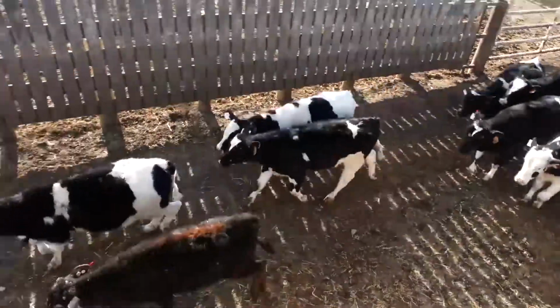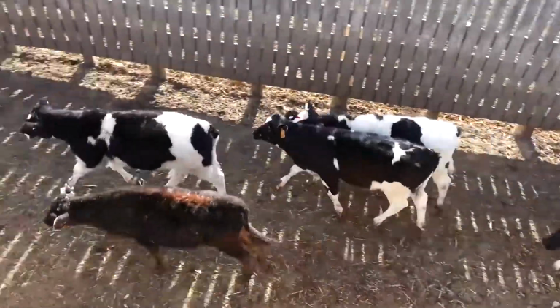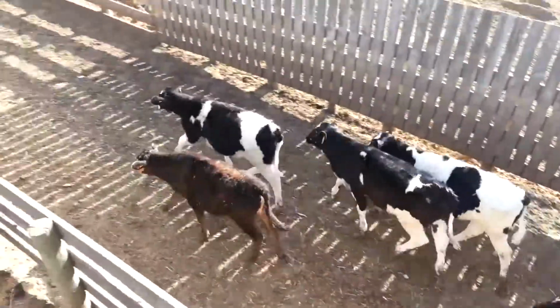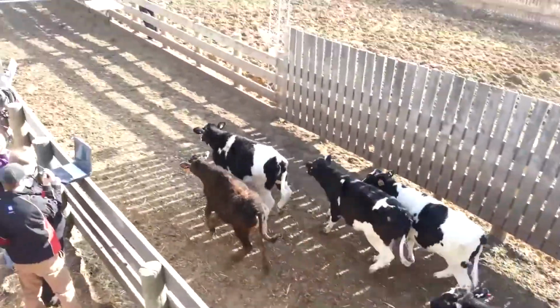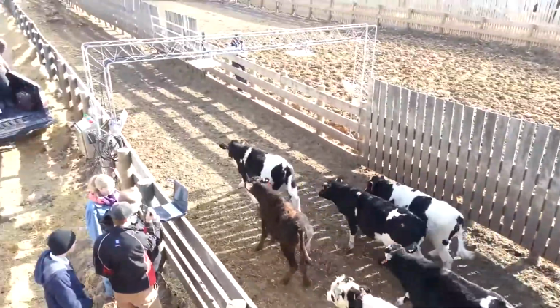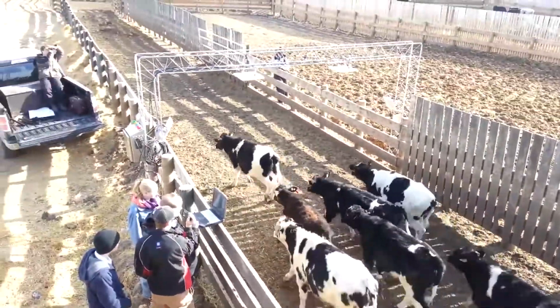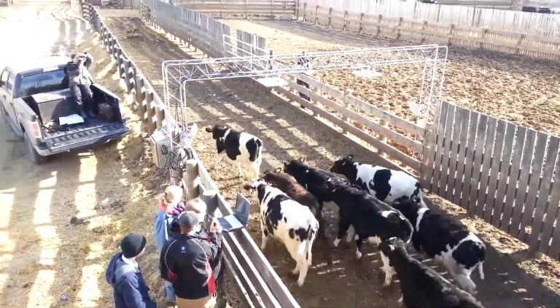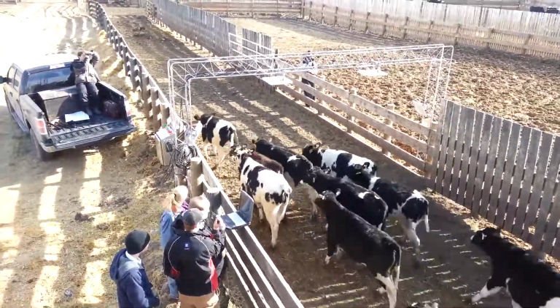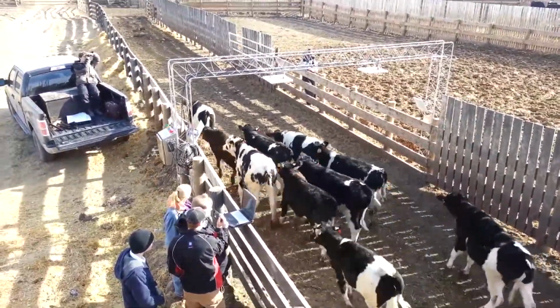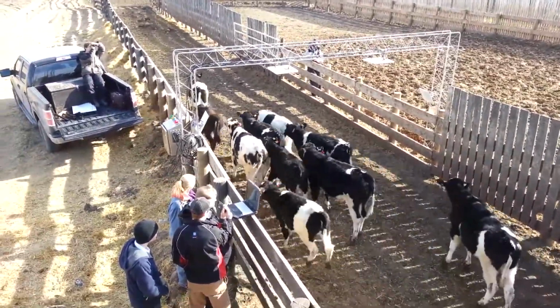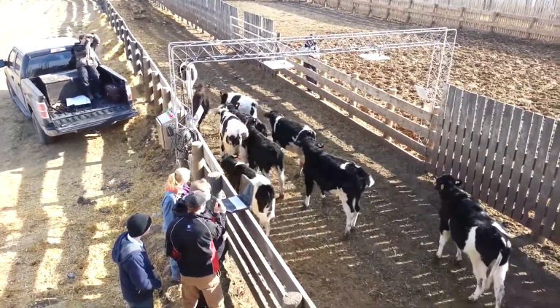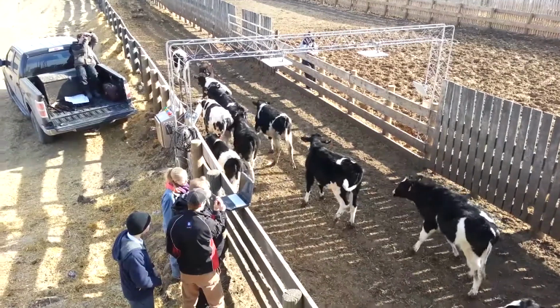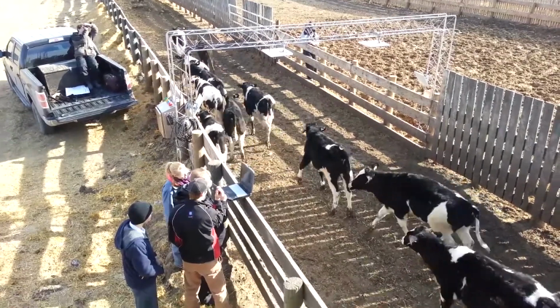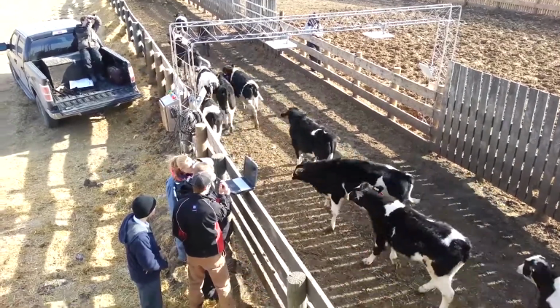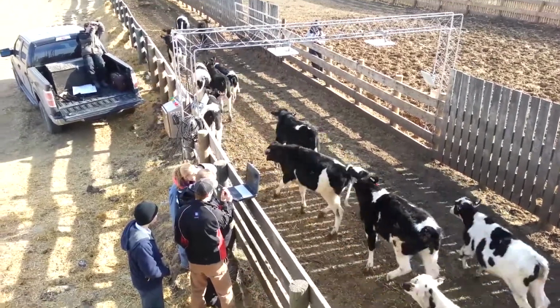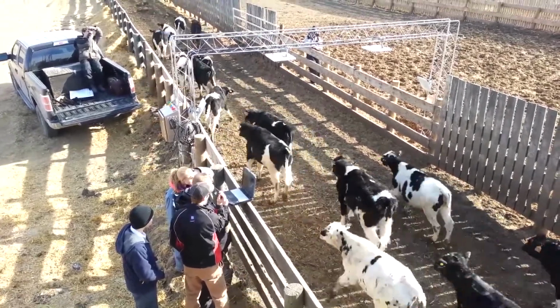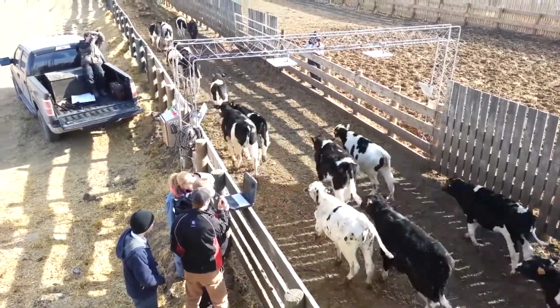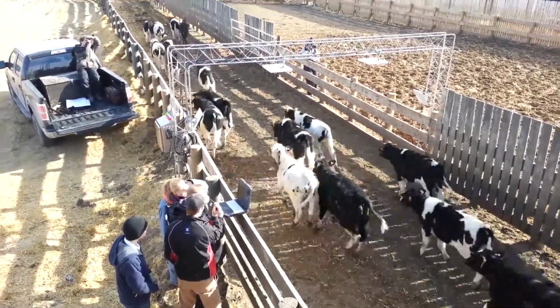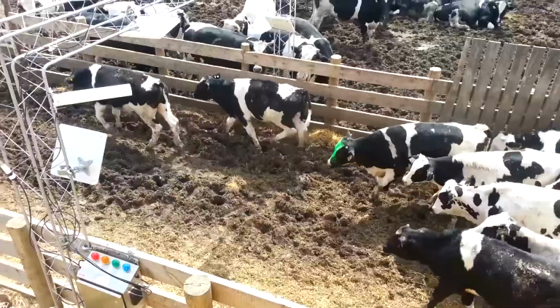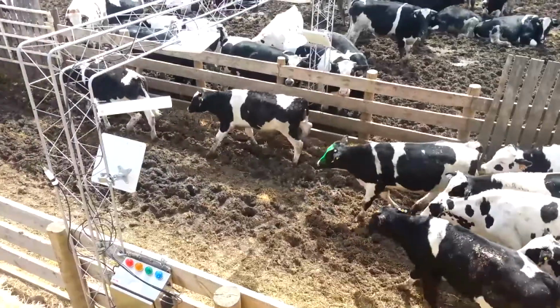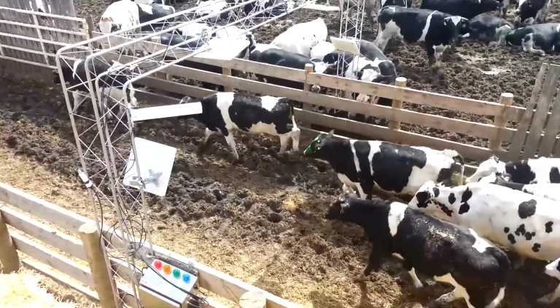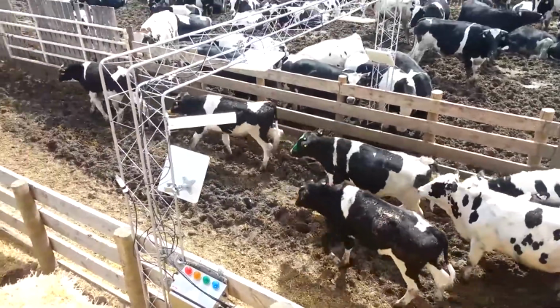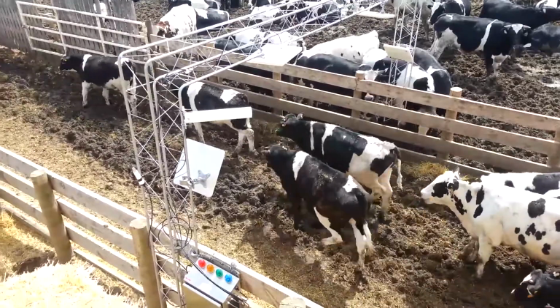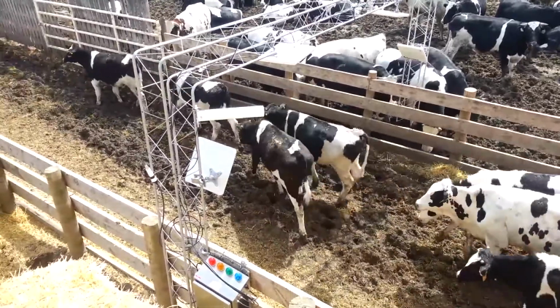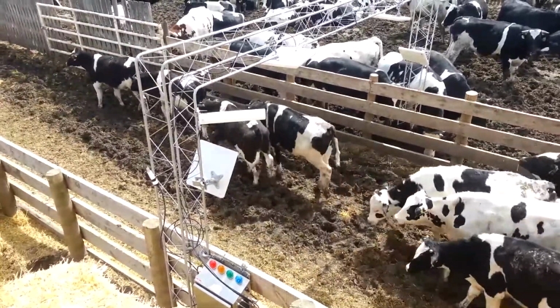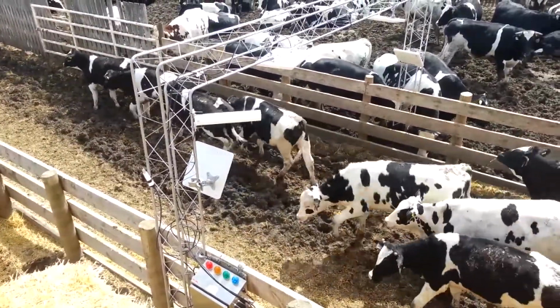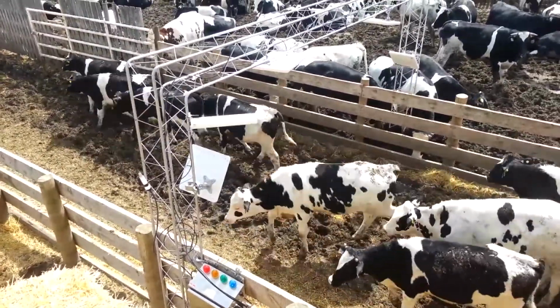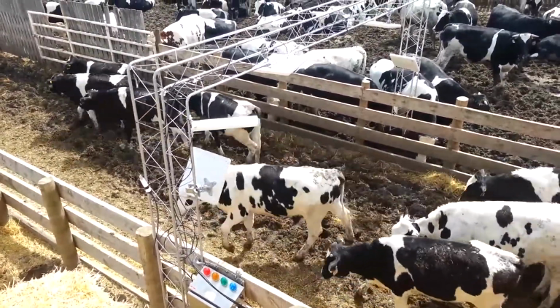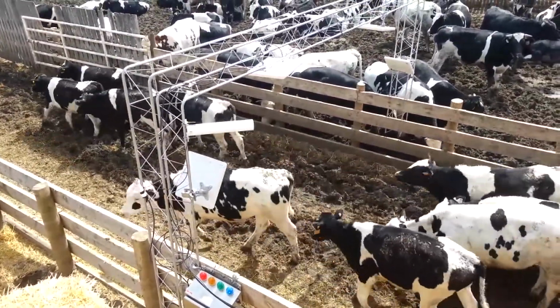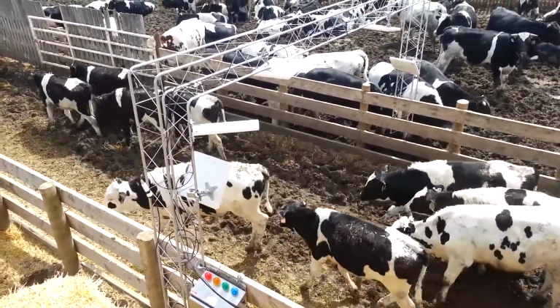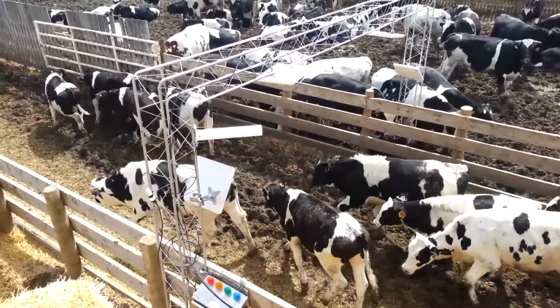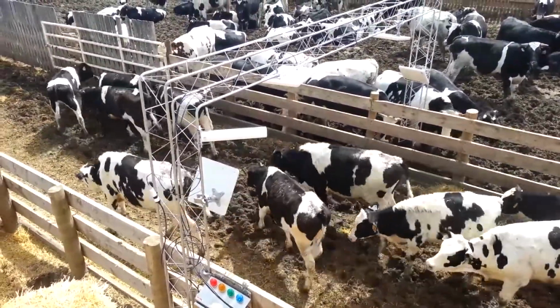Once the tags were applied on site, the Rad Lab ran the animals through alleyways with UHF RFID readers and antennas for high-speed read testing. We applied thousands of tags at partnering feedlots and ranches and visited each location at least once to gather retention statistics.